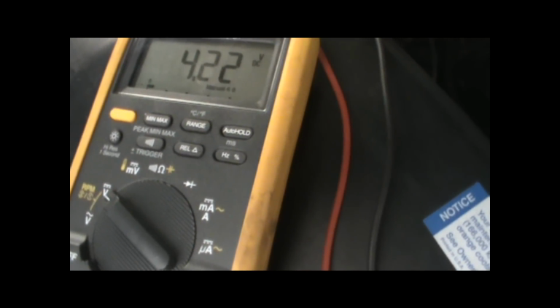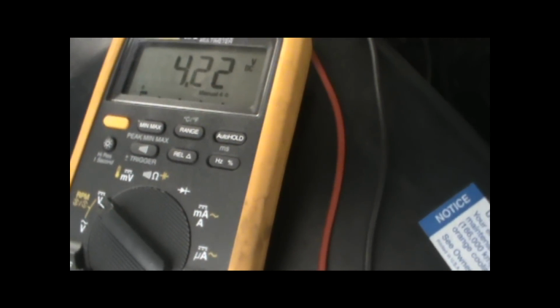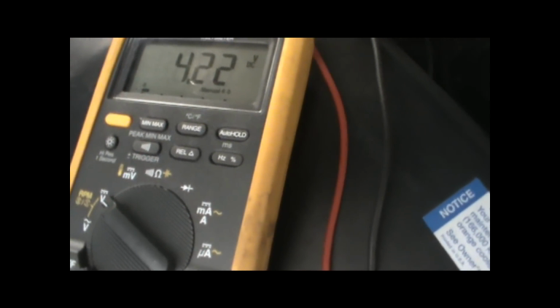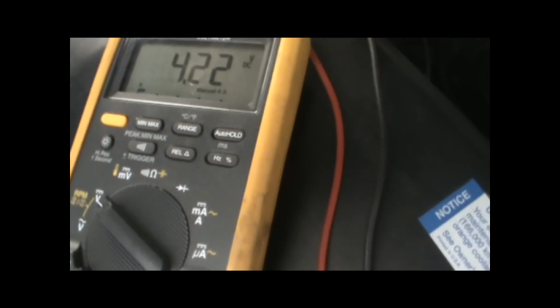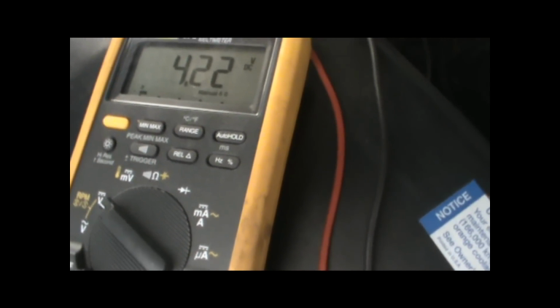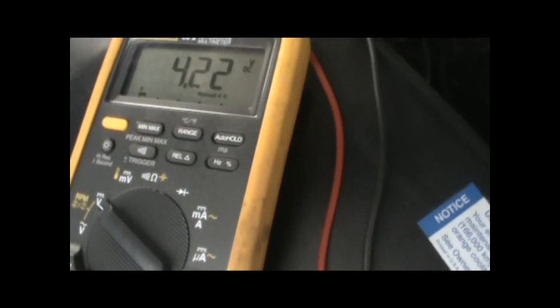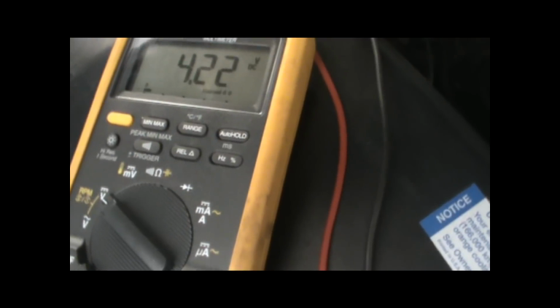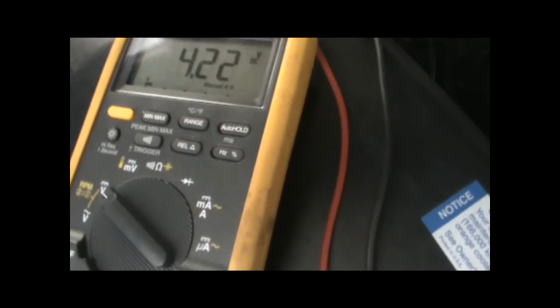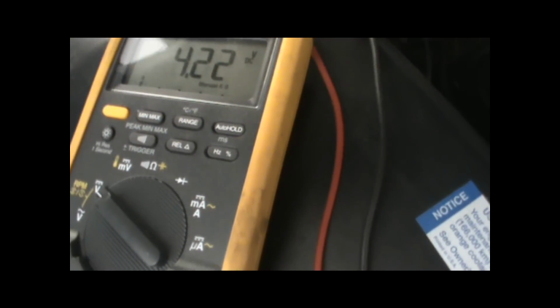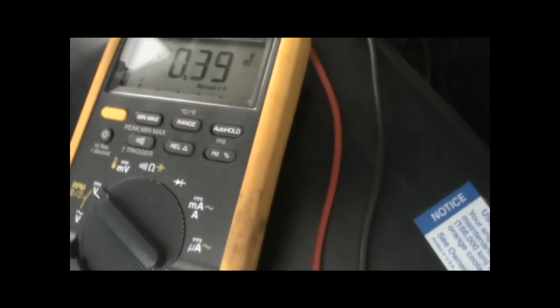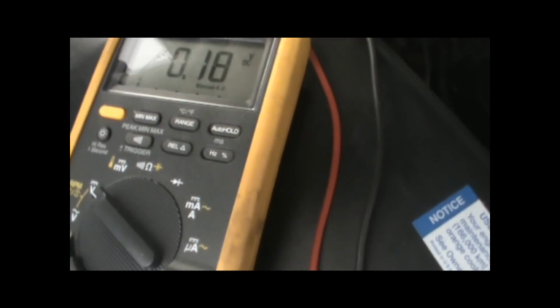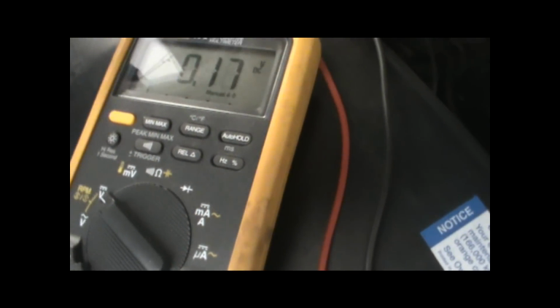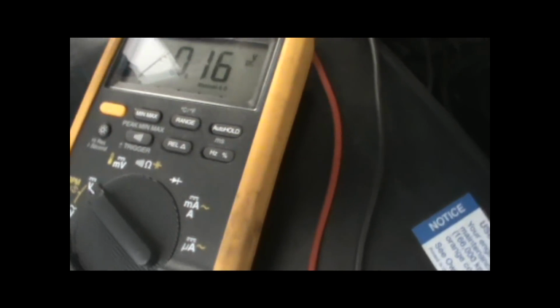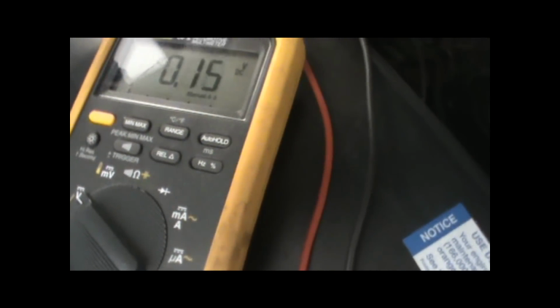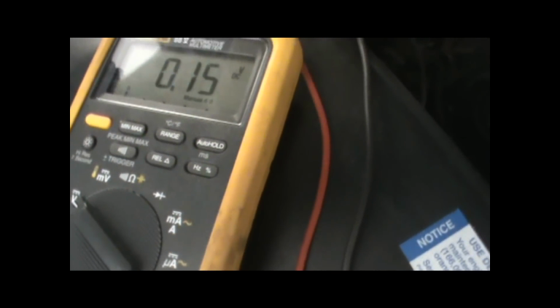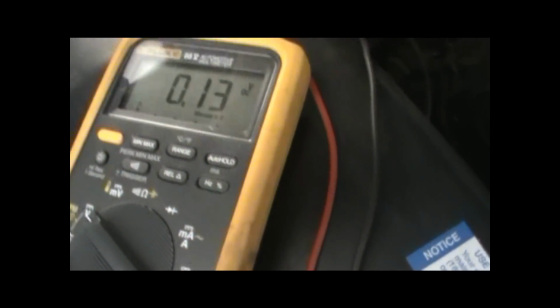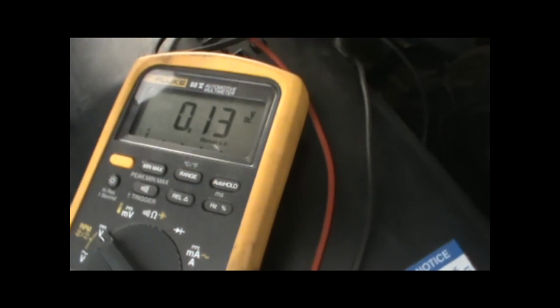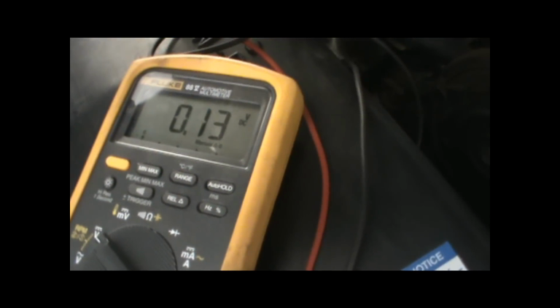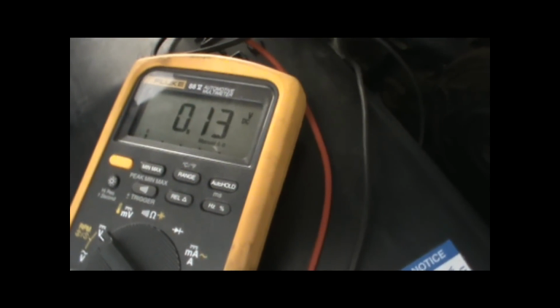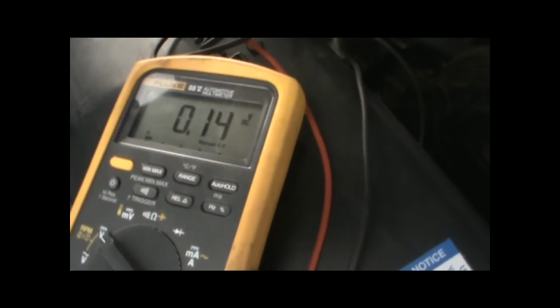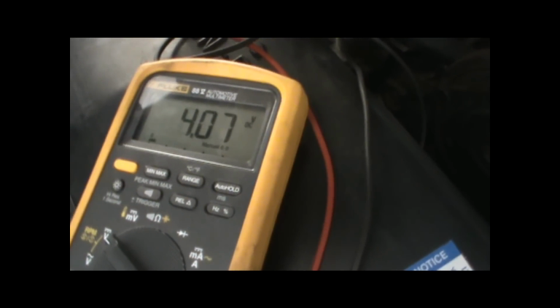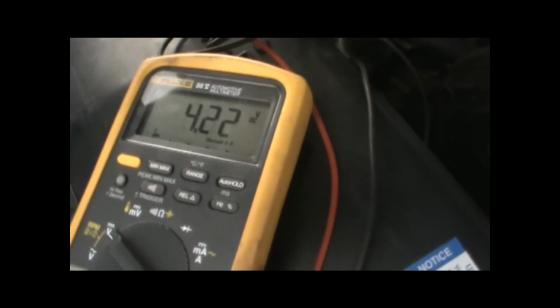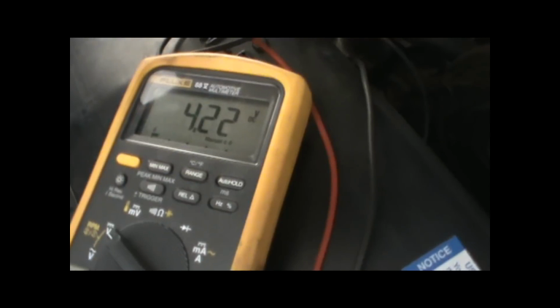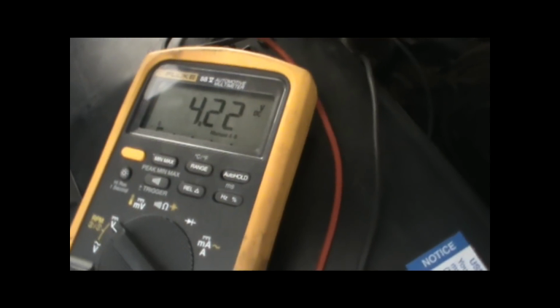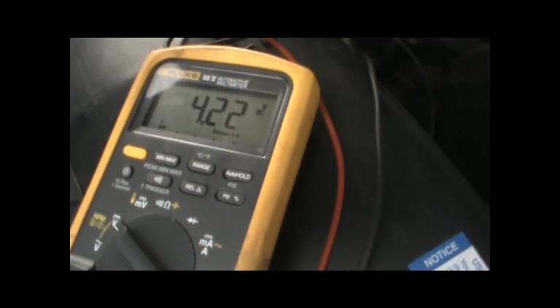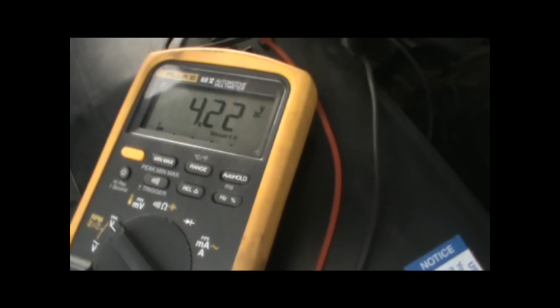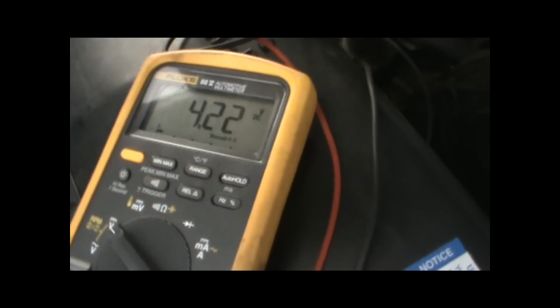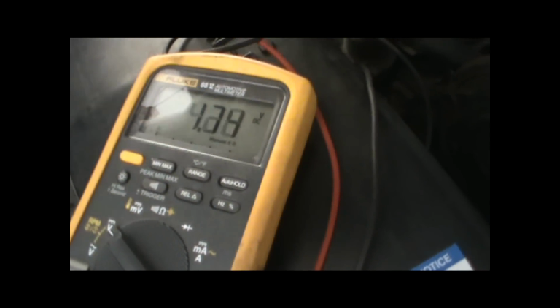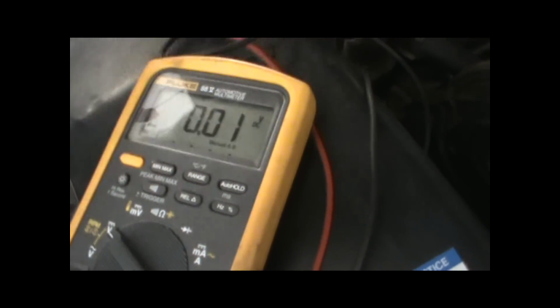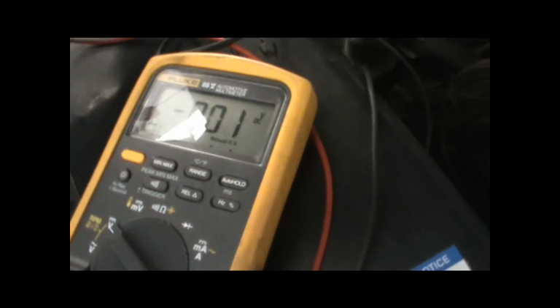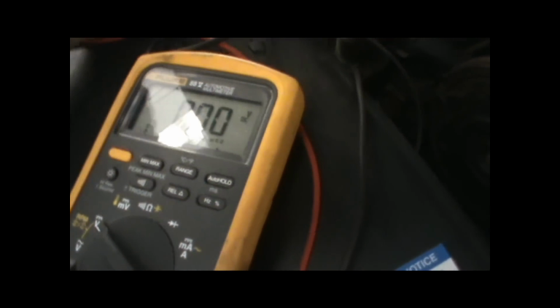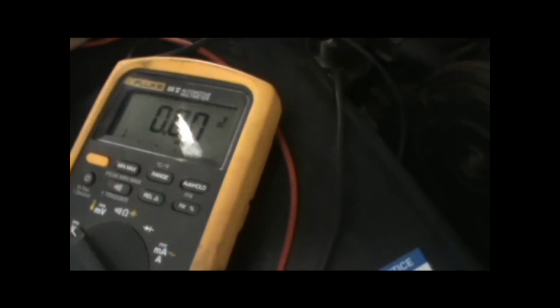That's a little bit low, but that's because our sensor wires are a little chewed up. What you want to see is an average of between 4.2 and 4.7 volts, since this is a 5-volt reference system.